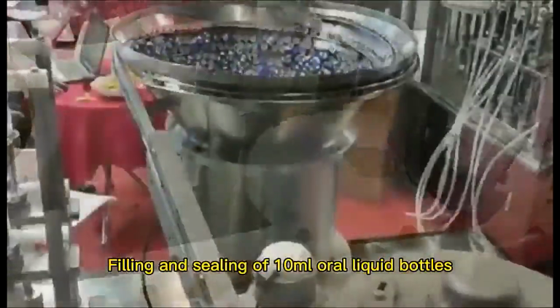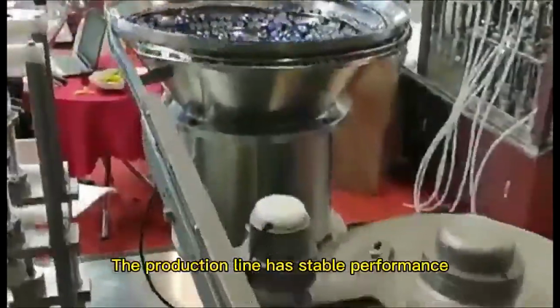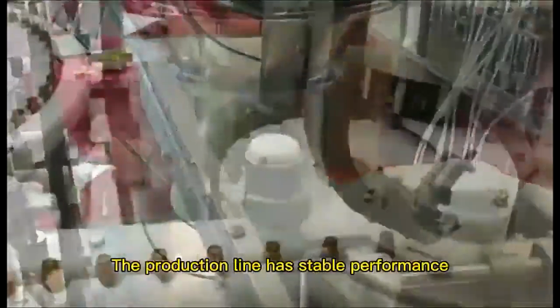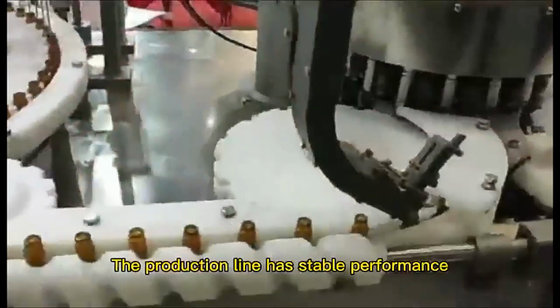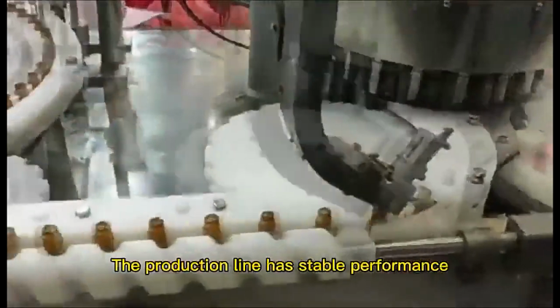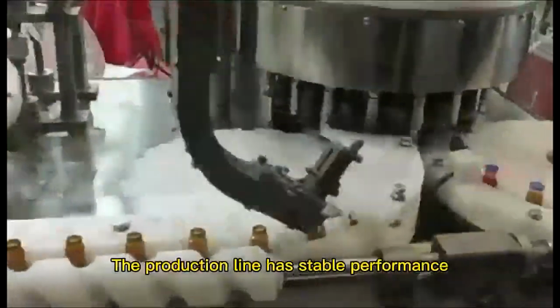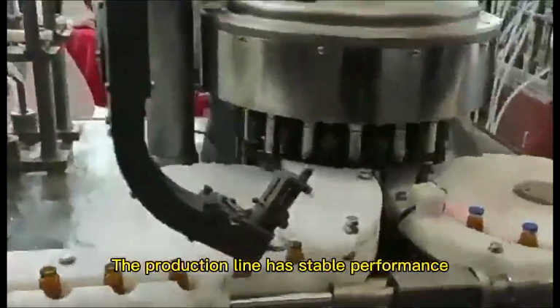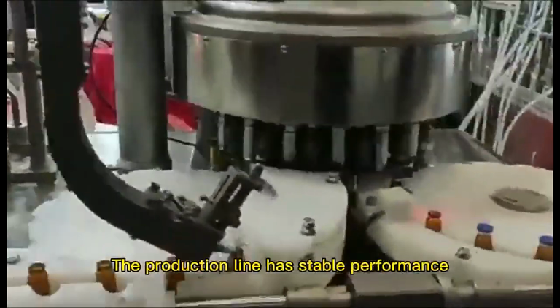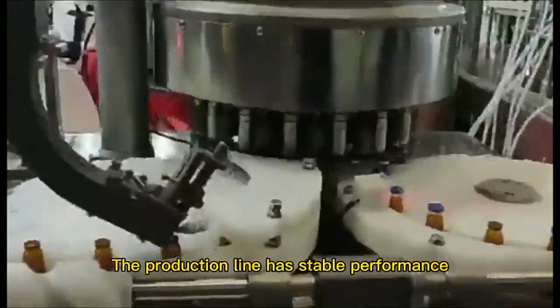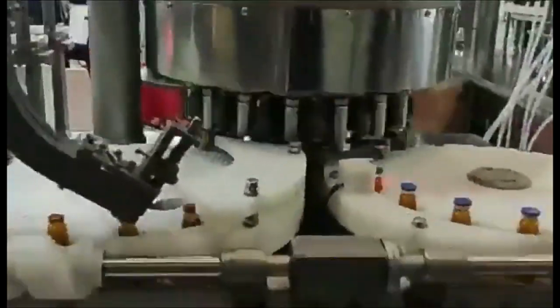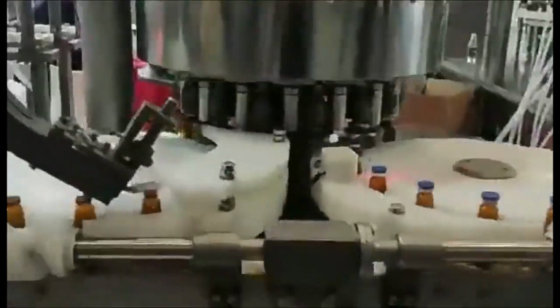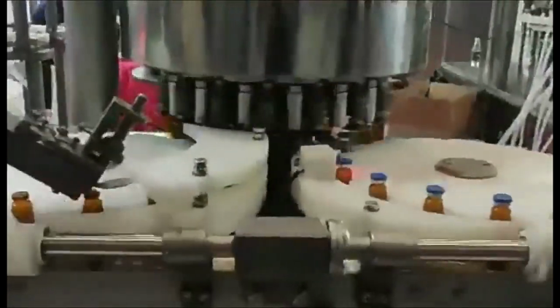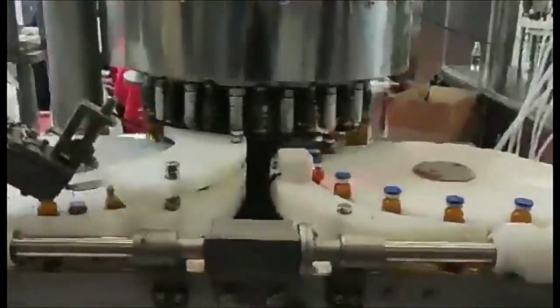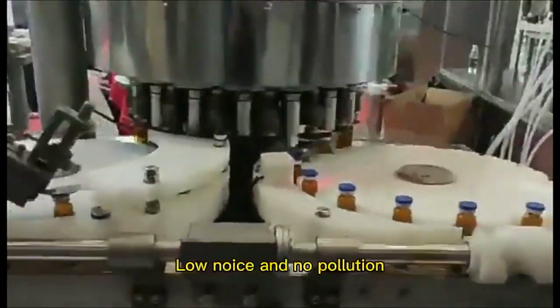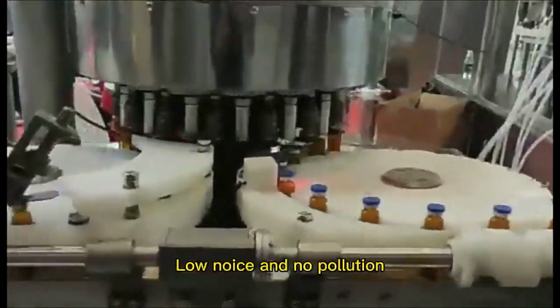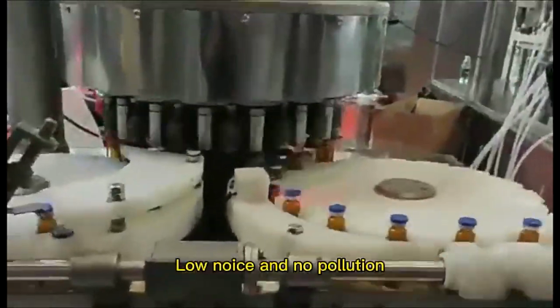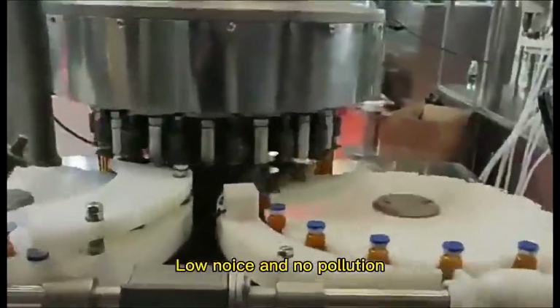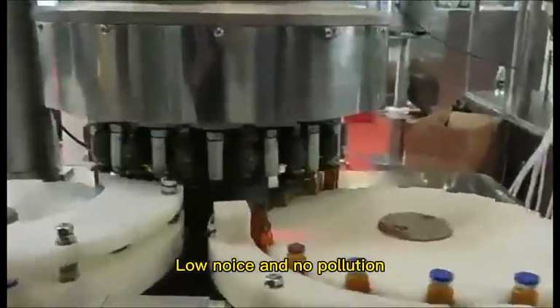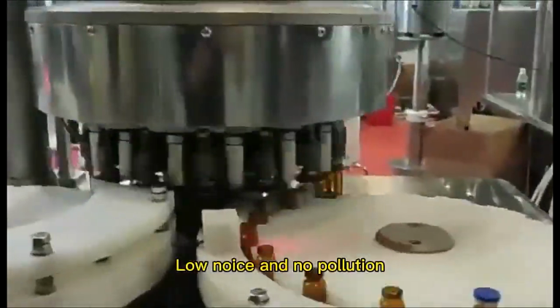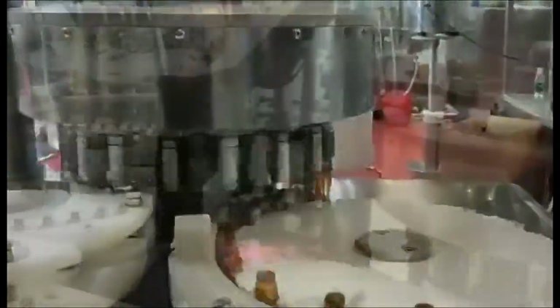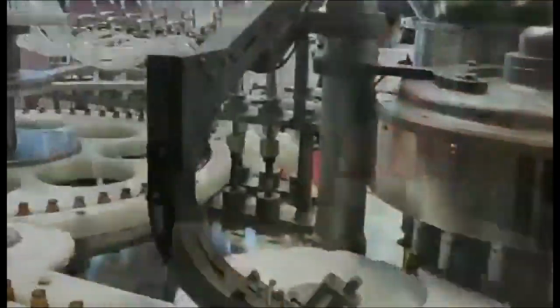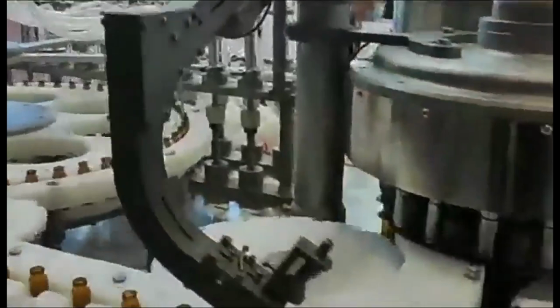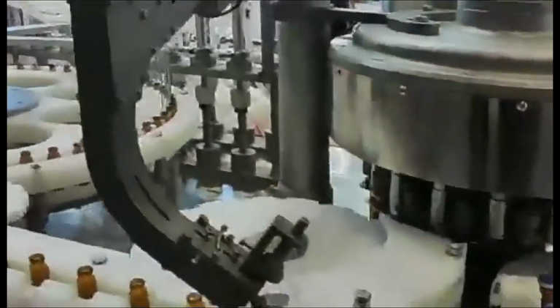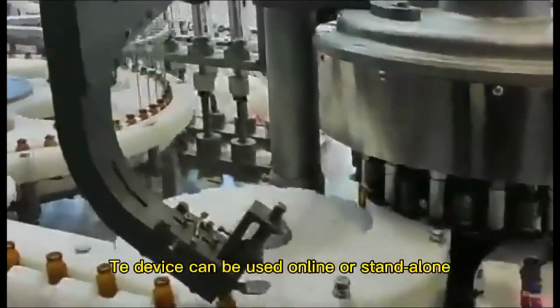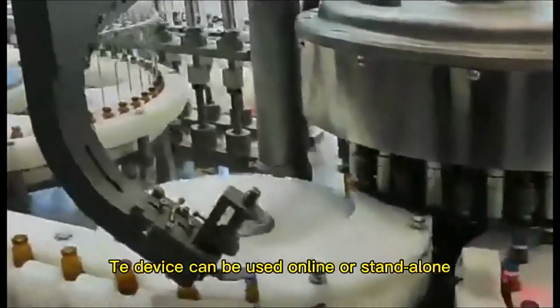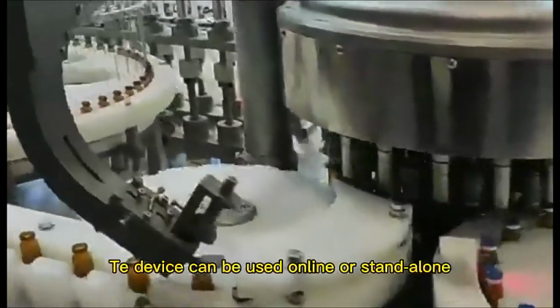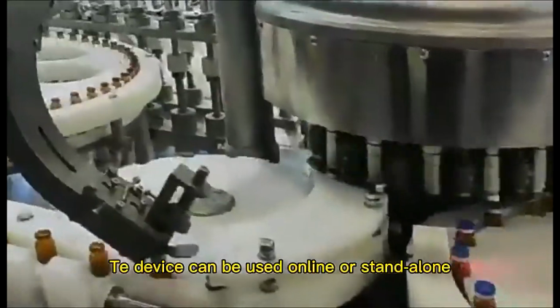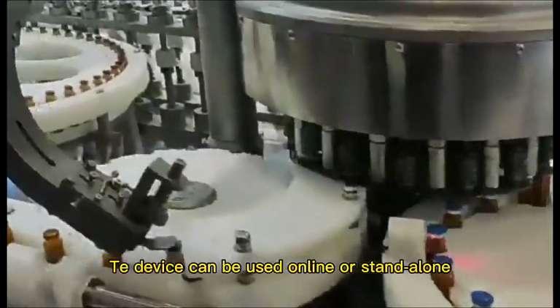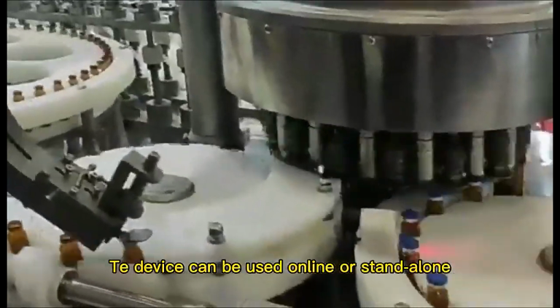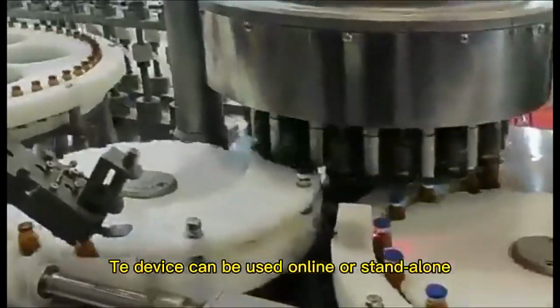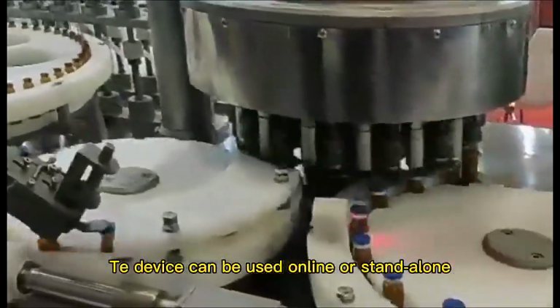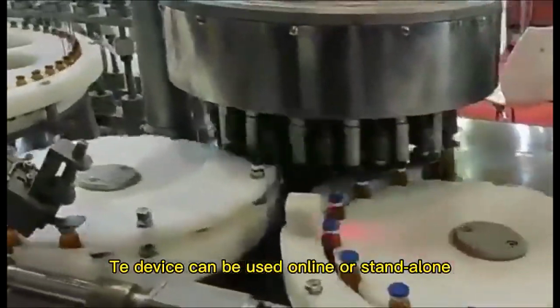The production line has stable performance, low noise and no pollution. The device can be used online or stand alone.